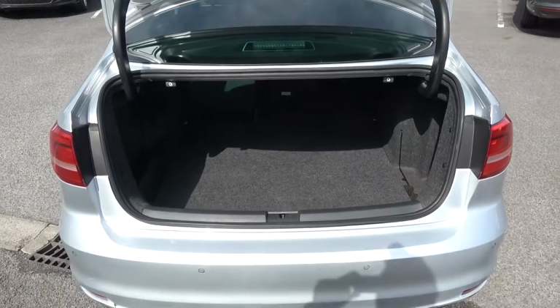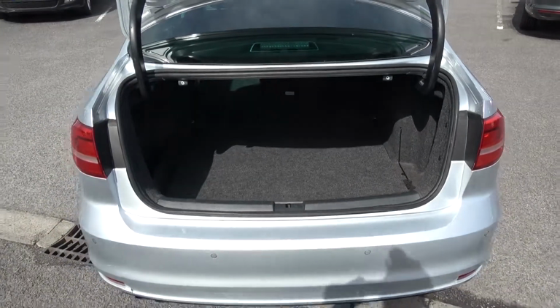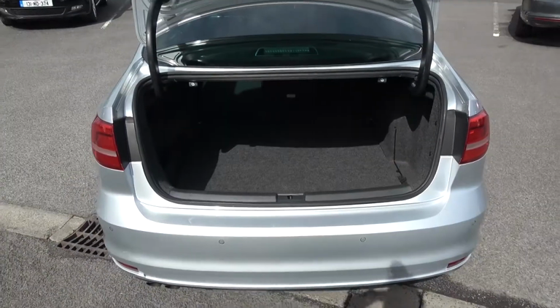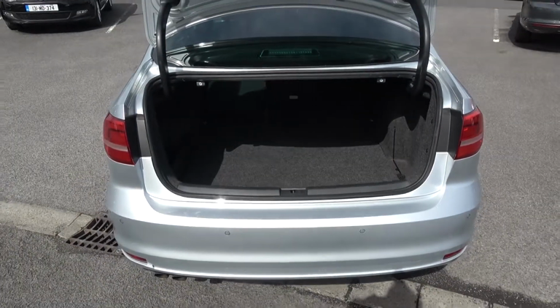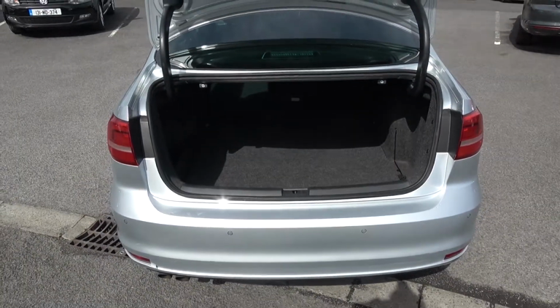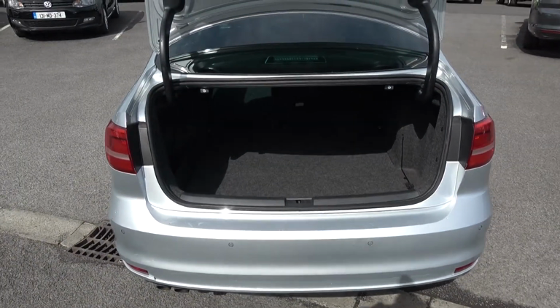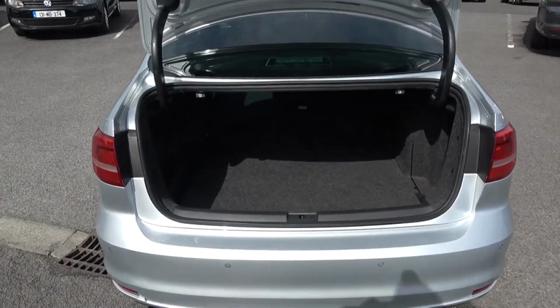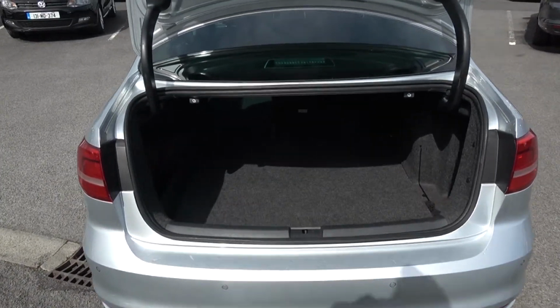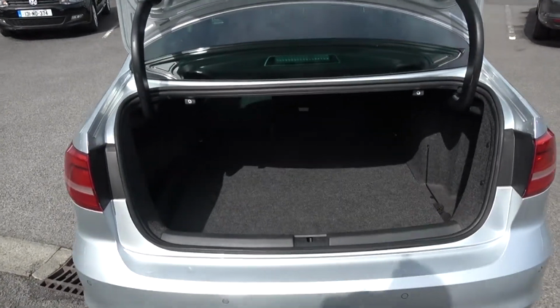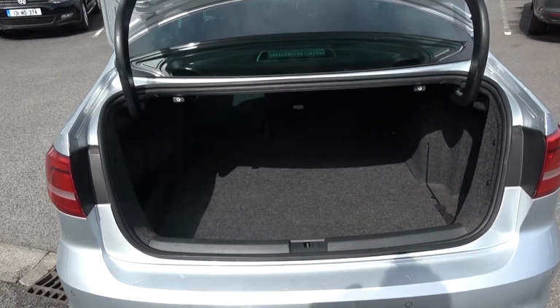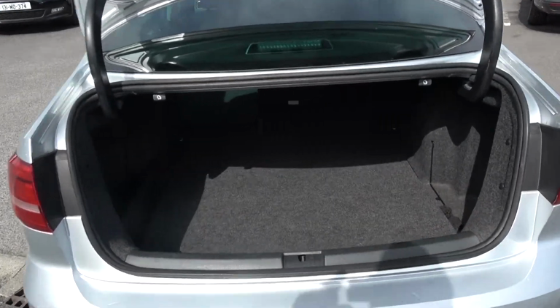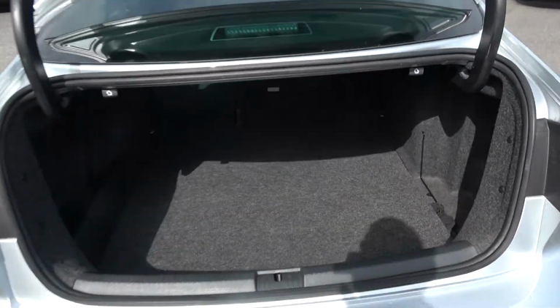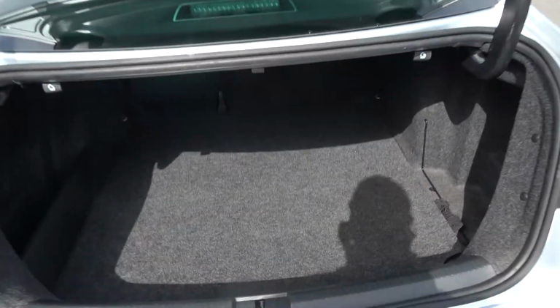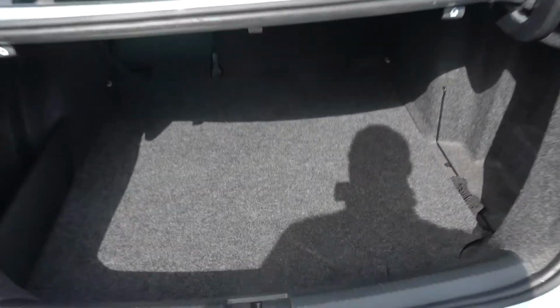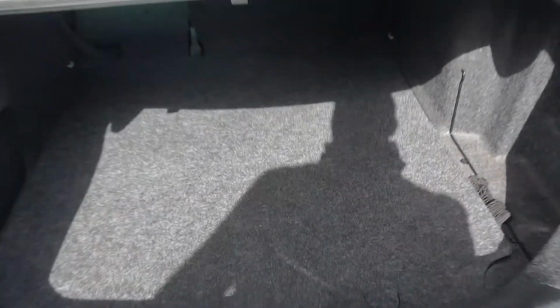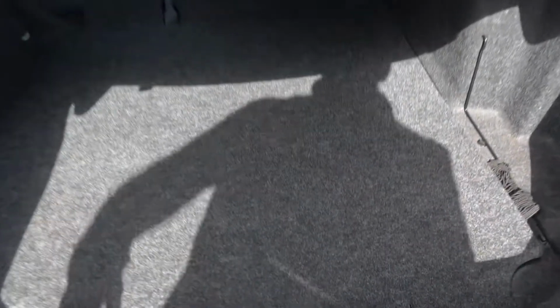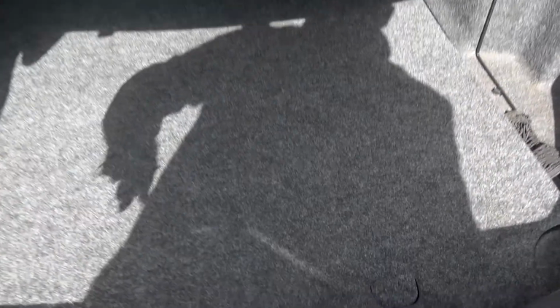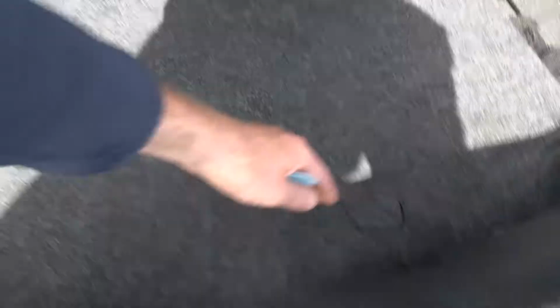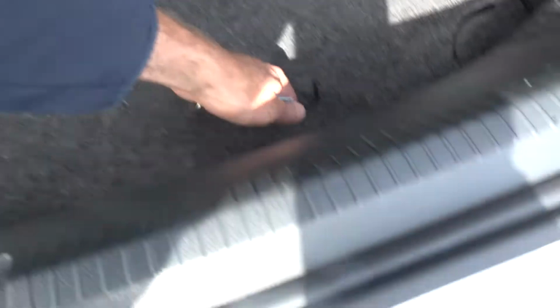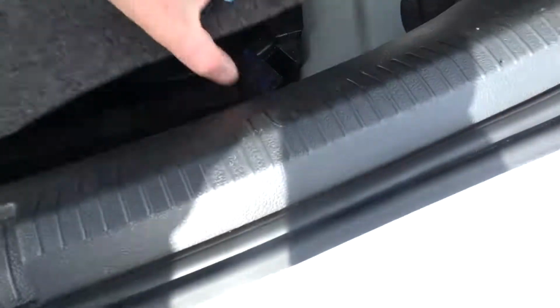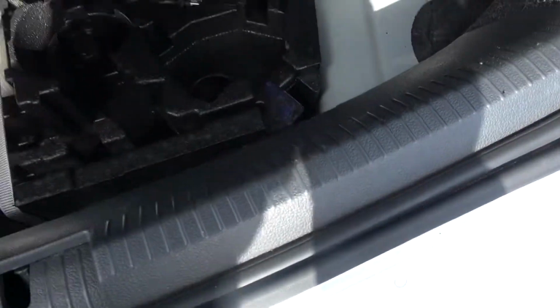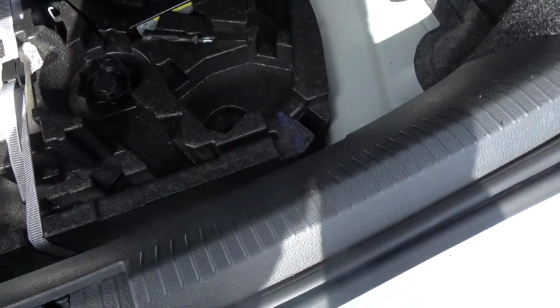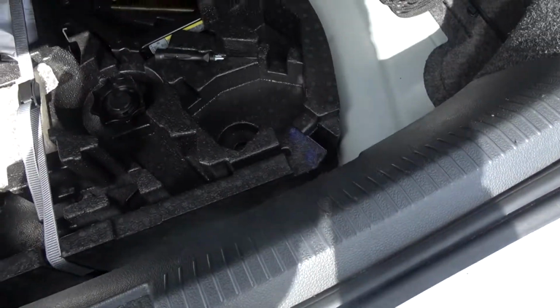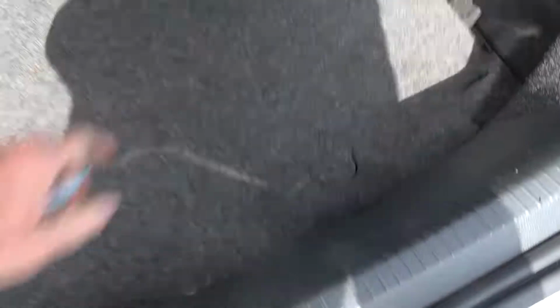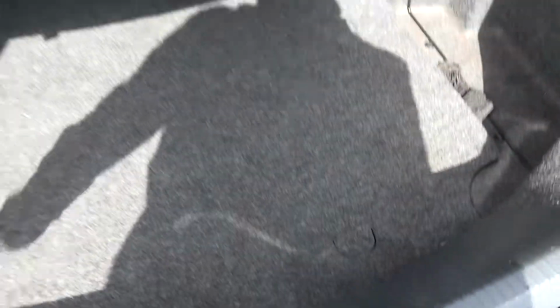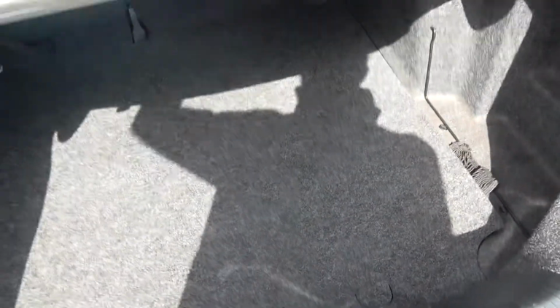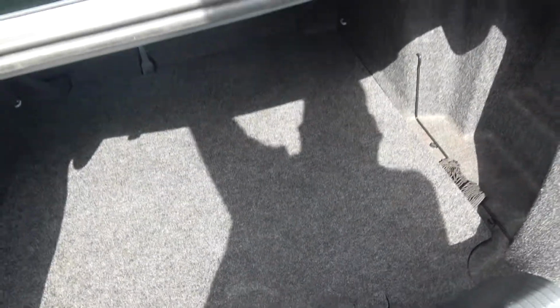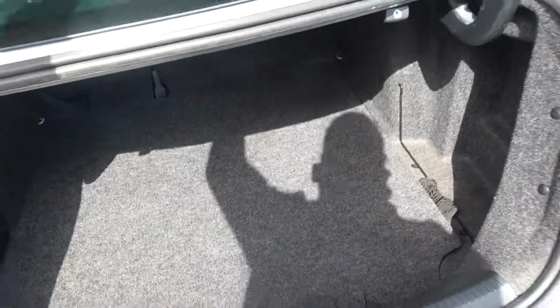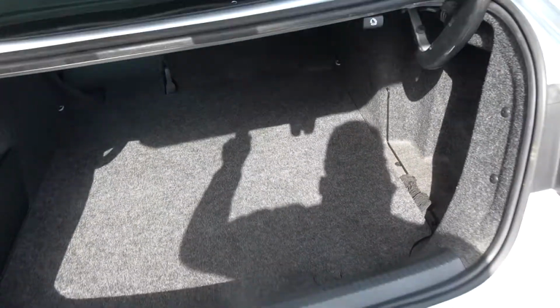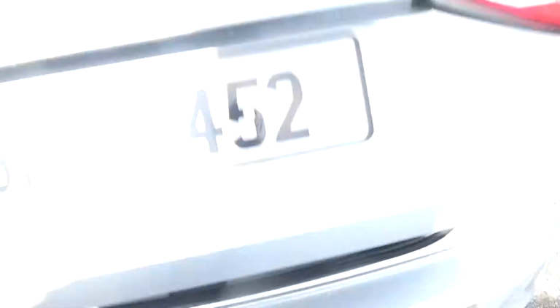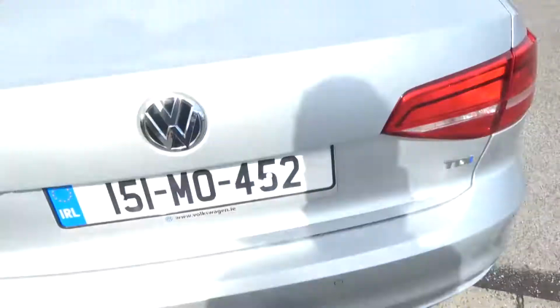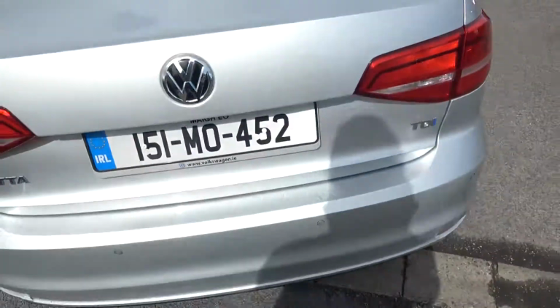2.0L TDI, 110 brake horsepower, Highline model, finishing in exquisite silver metallic. Pop the lid open here — tucked away we have your spare wheel should you need it.